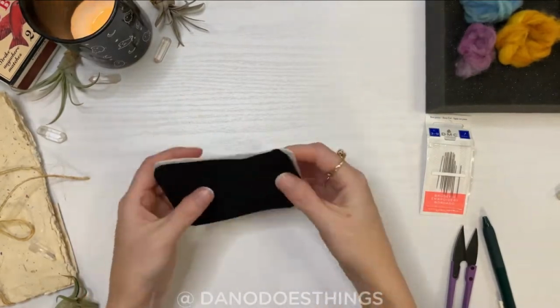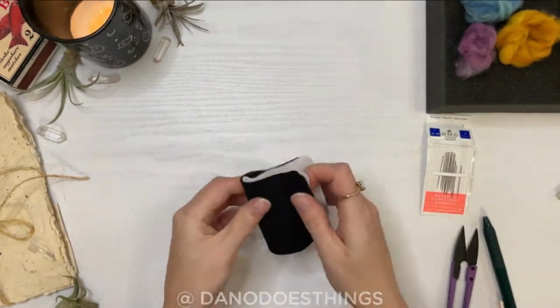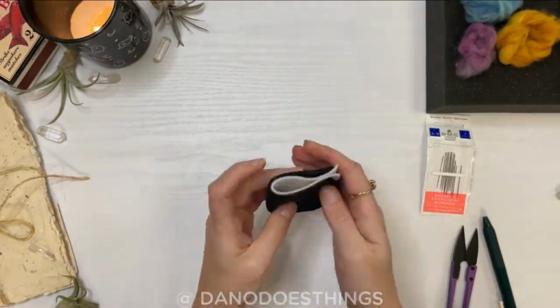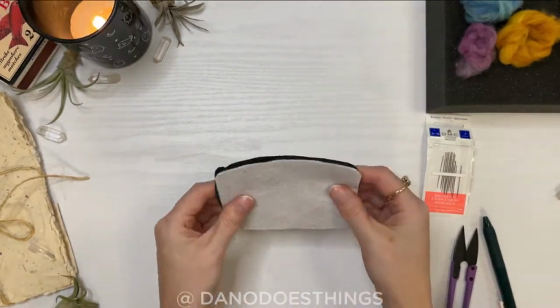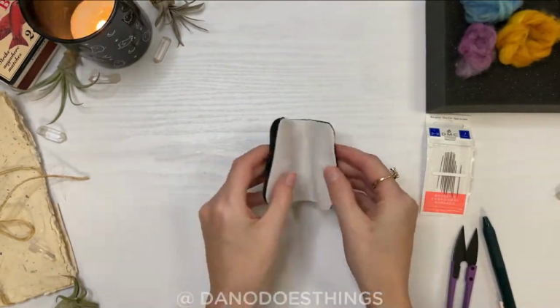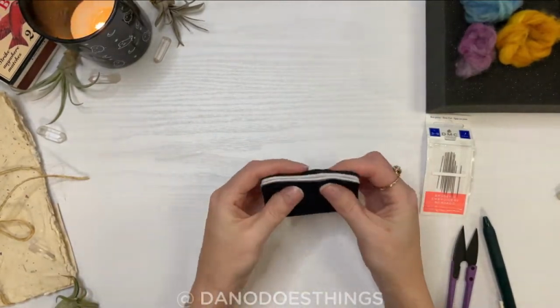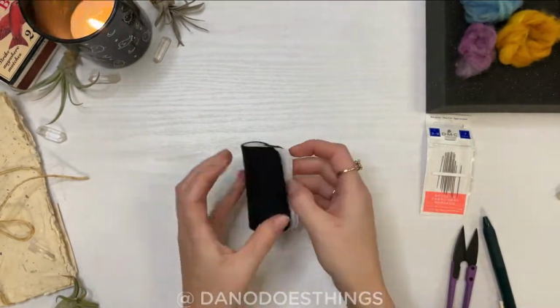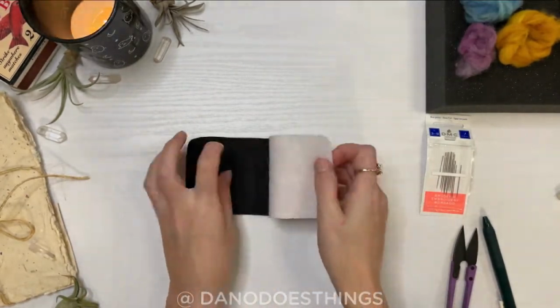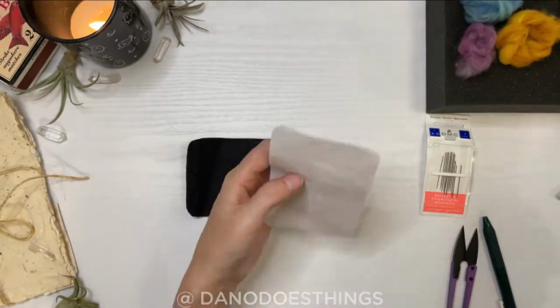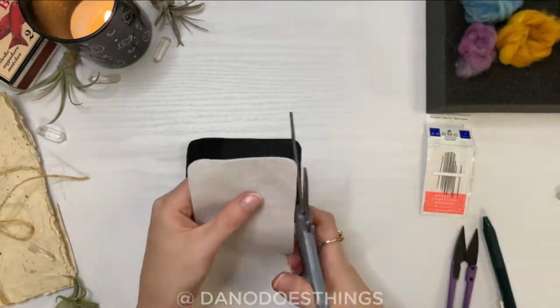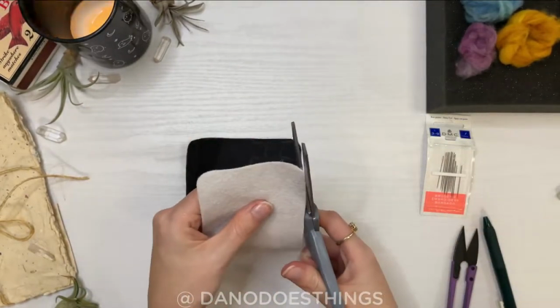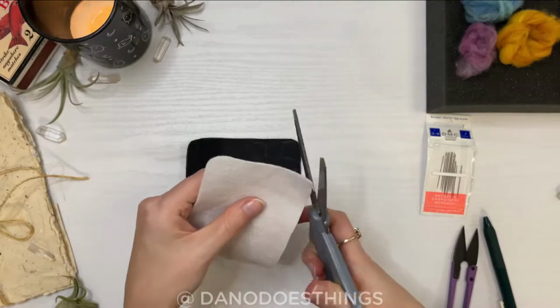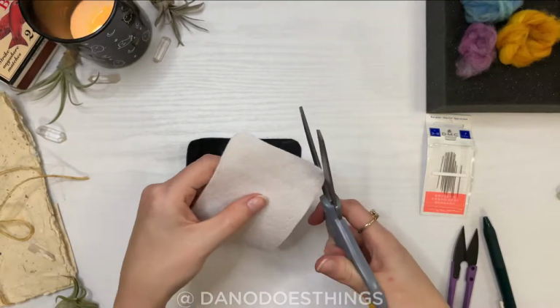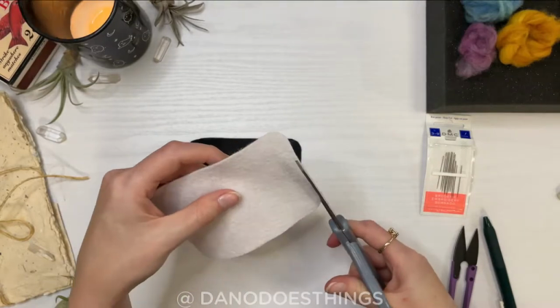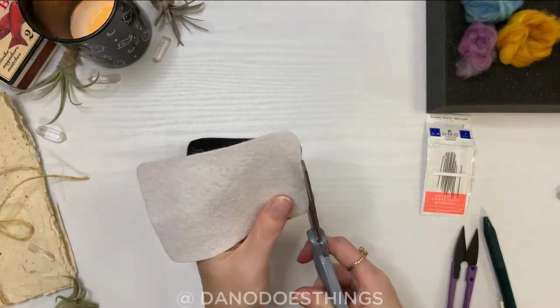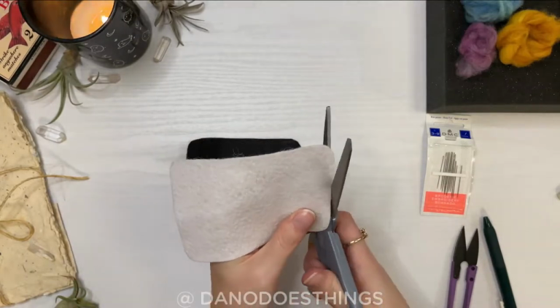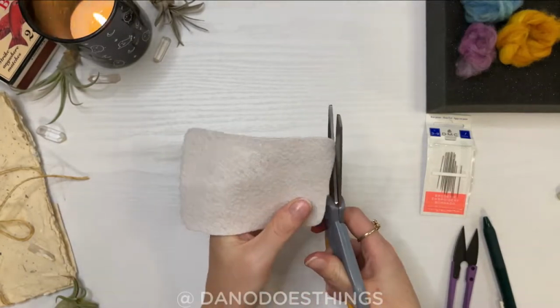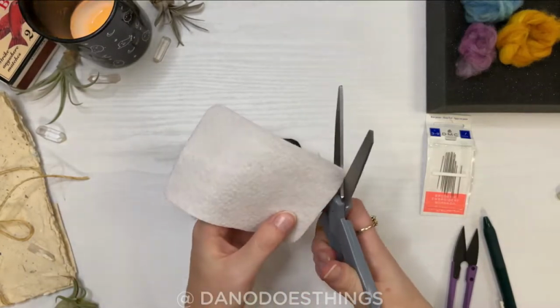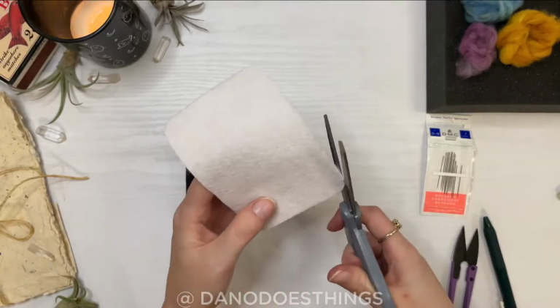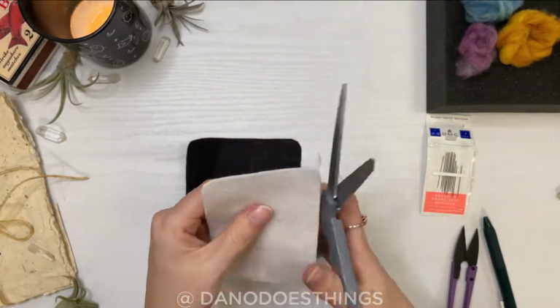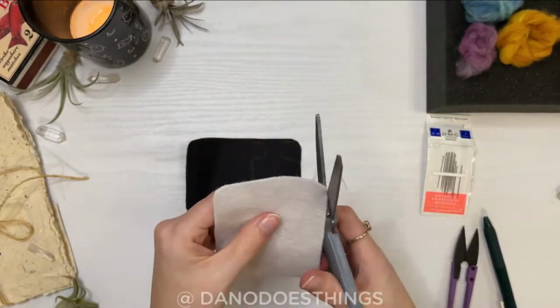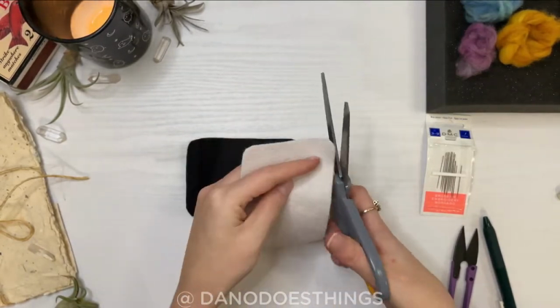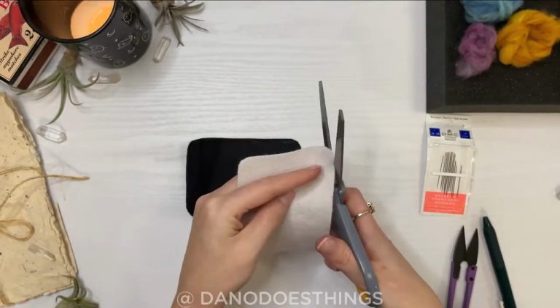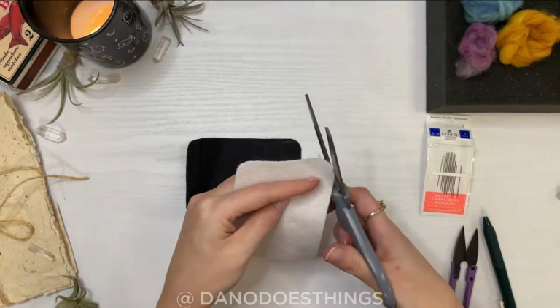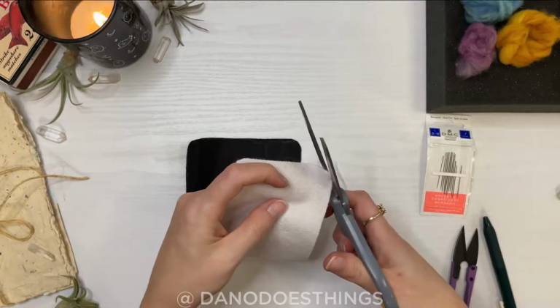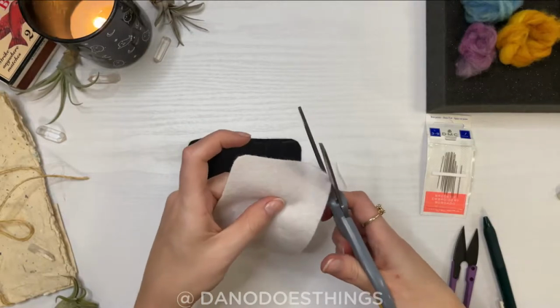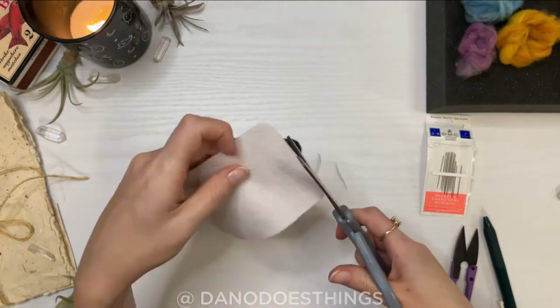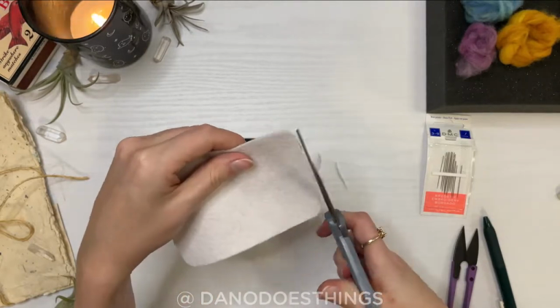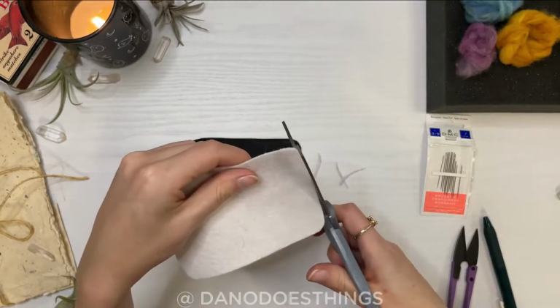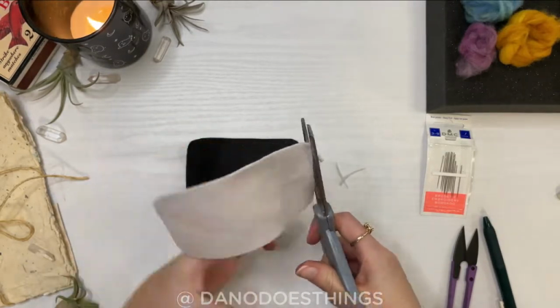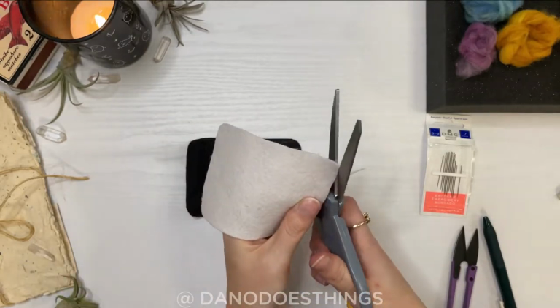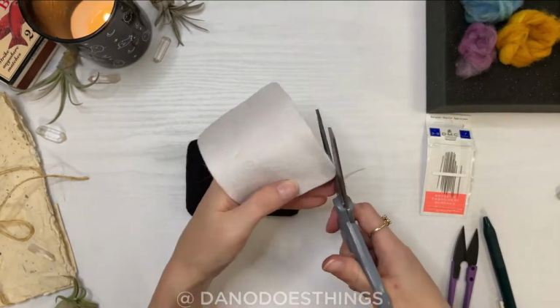I decided that the white felt would be my inside piece, so I trimmed off the side edges a little bit, since when you fold the piece in half the inside one will overhang a bit and not line up very nicely when you're sewing it.